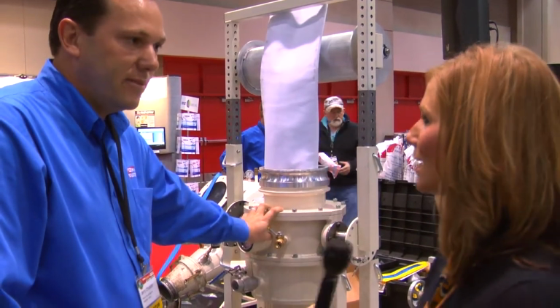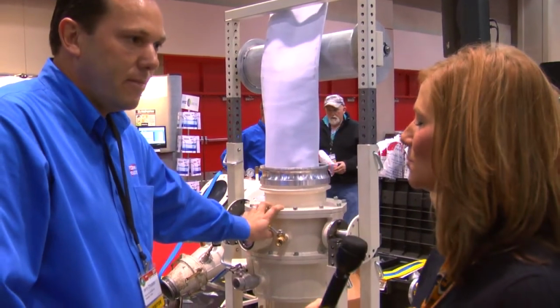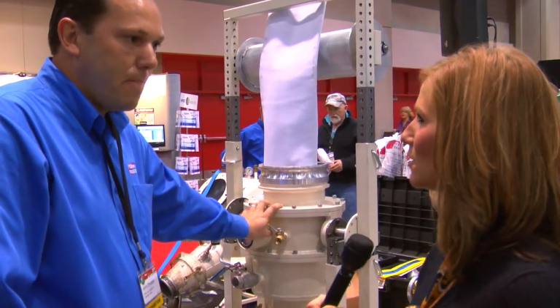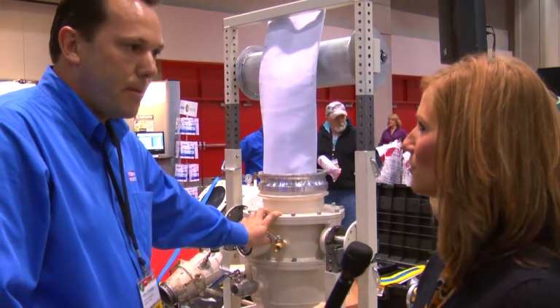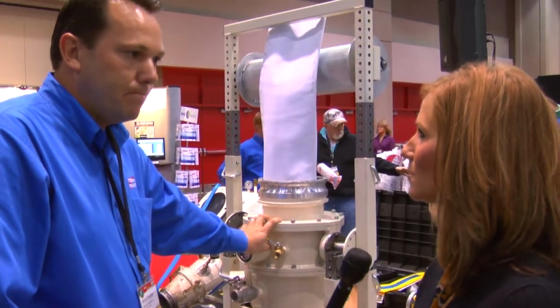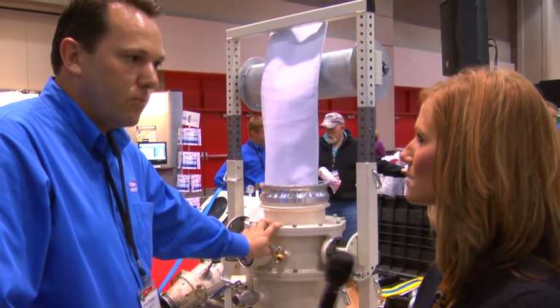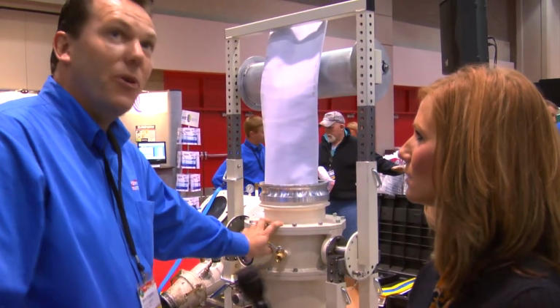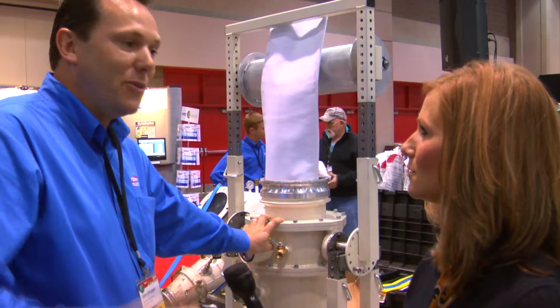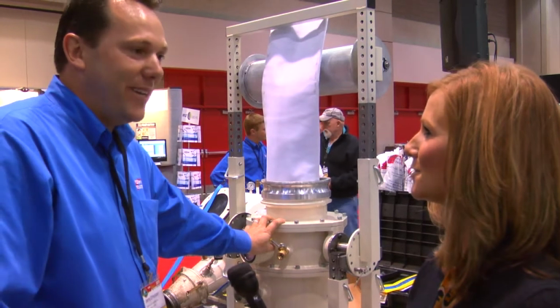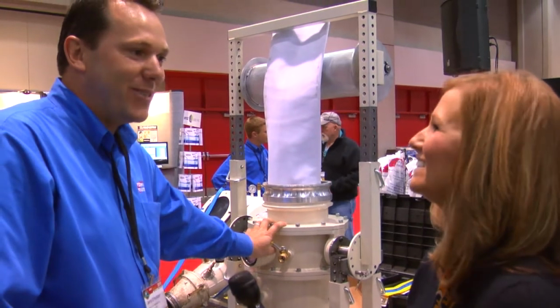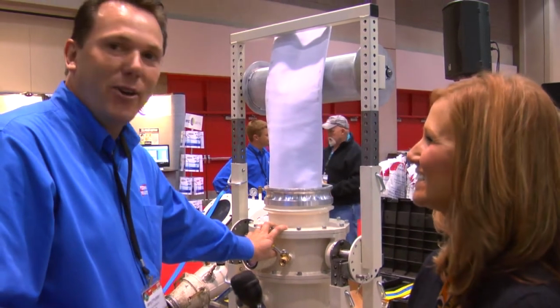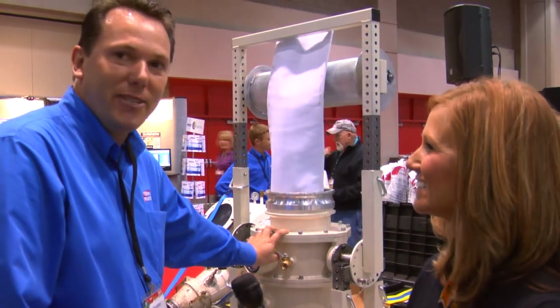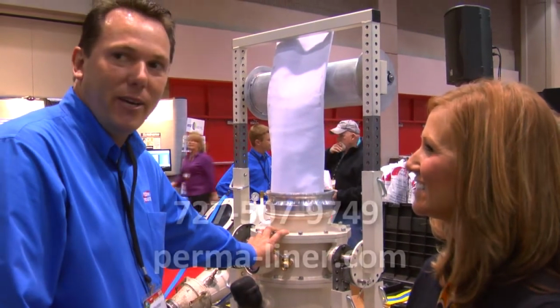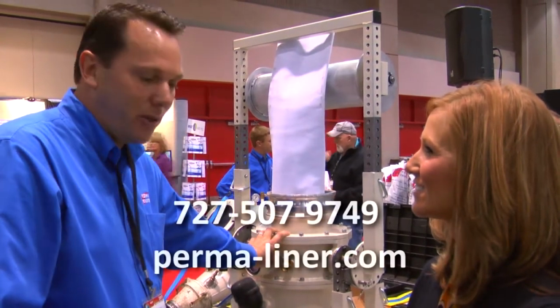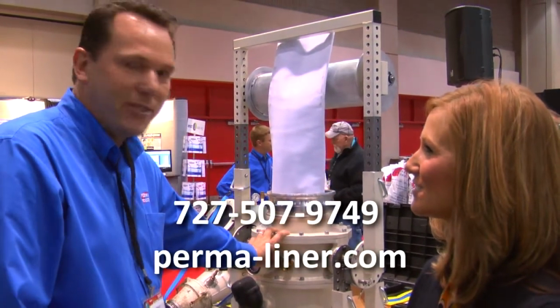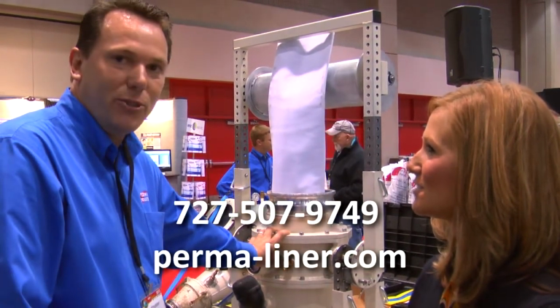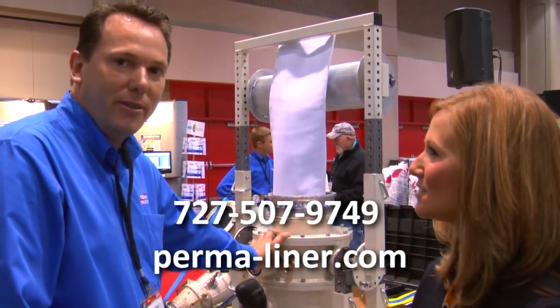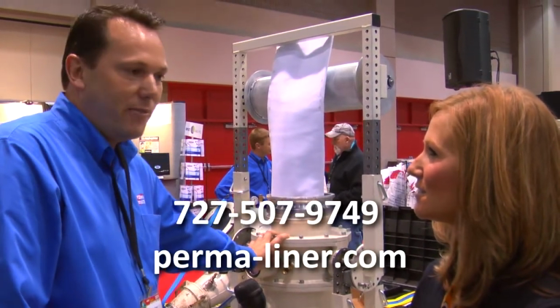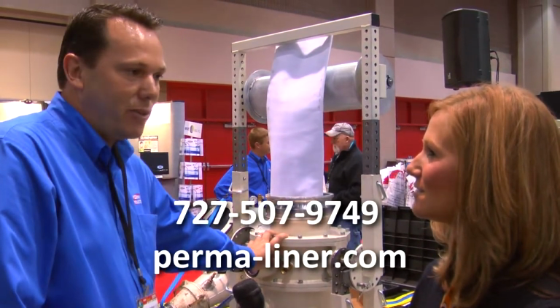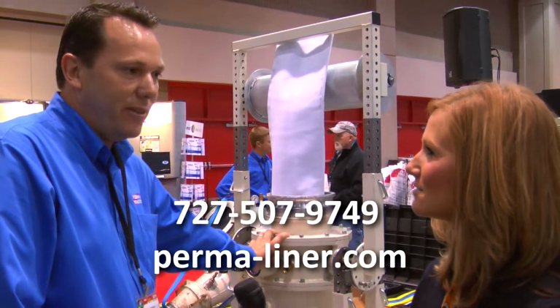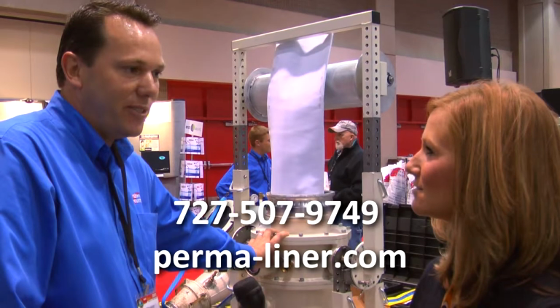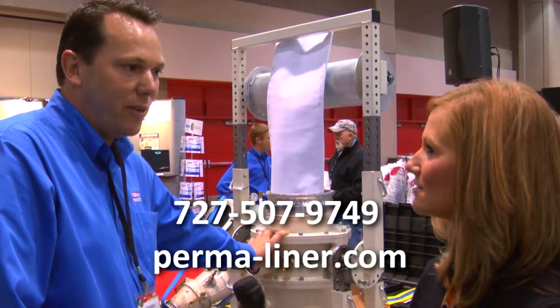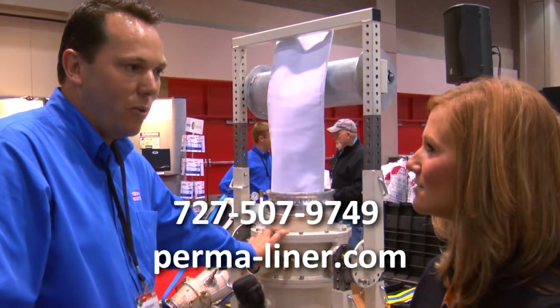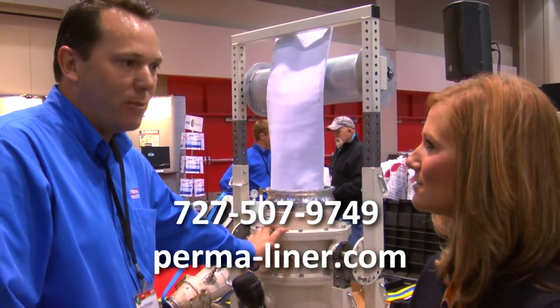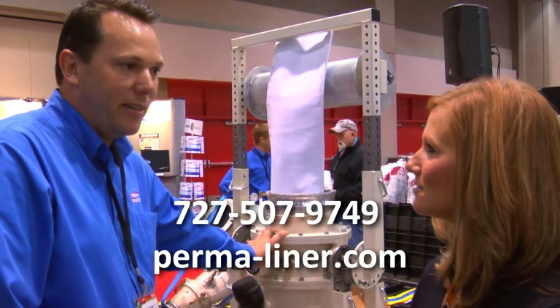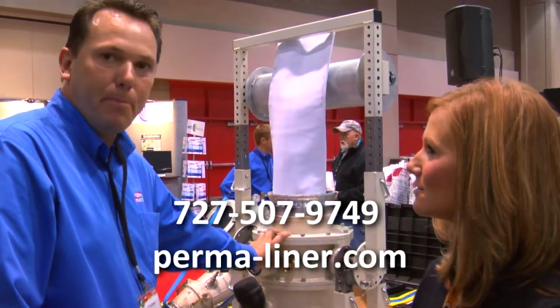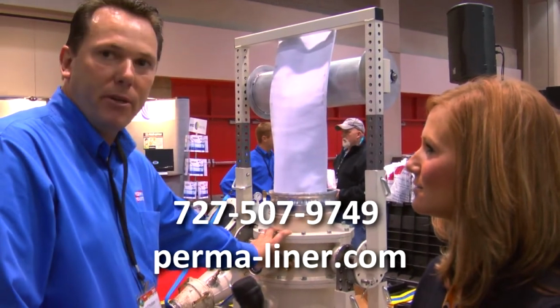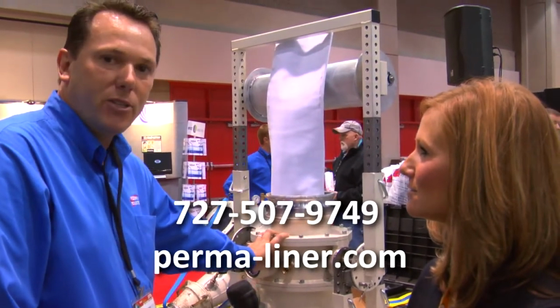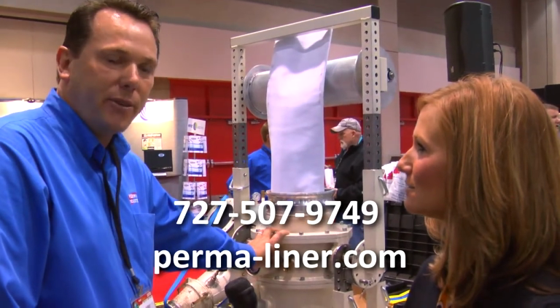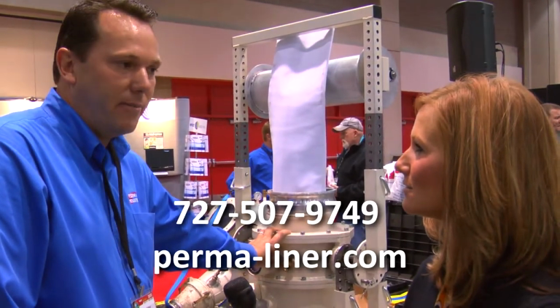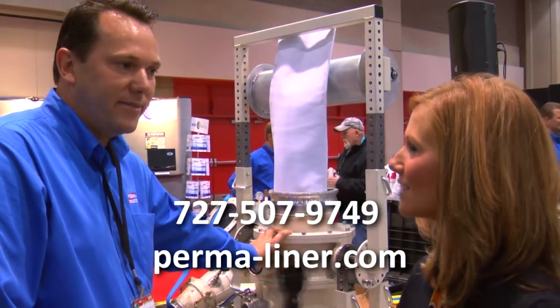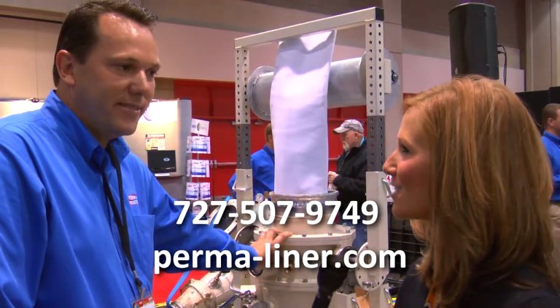And where can people find out more information about this? At our booth 1186, or they can call us at 727-507-9749, or visit our website at perma-liner.com.